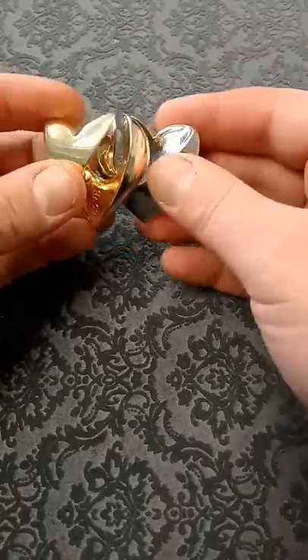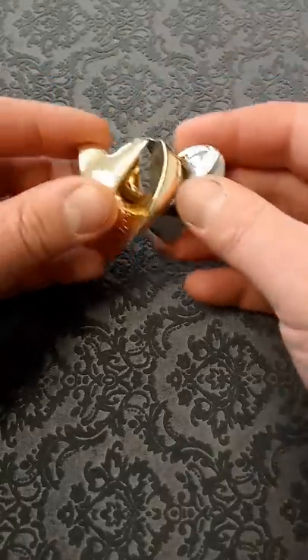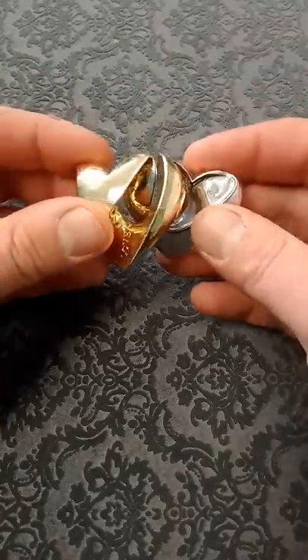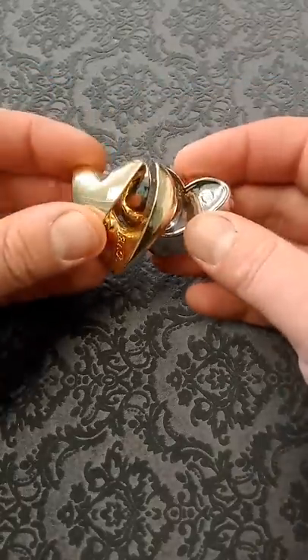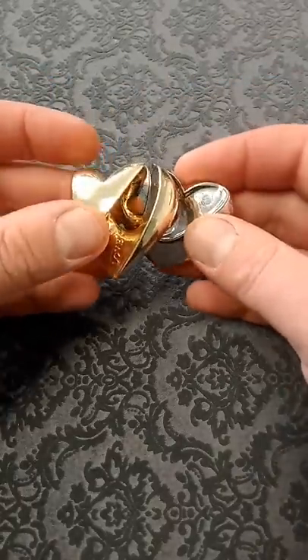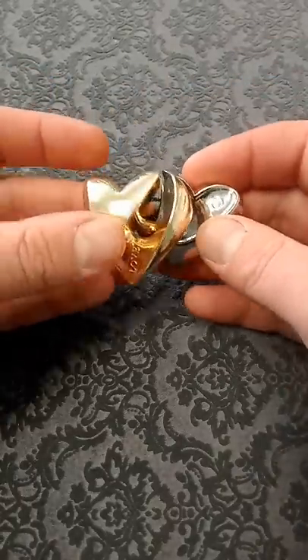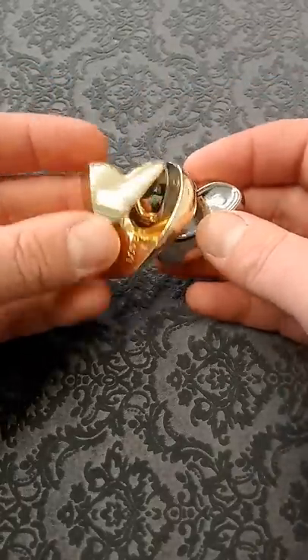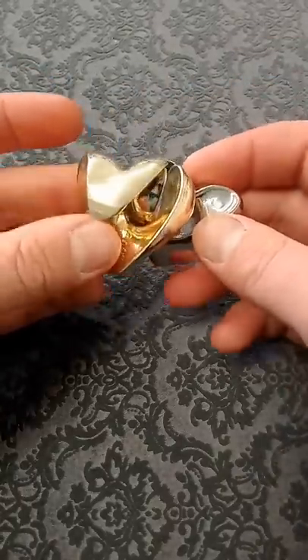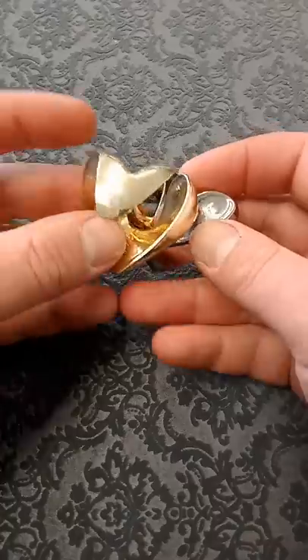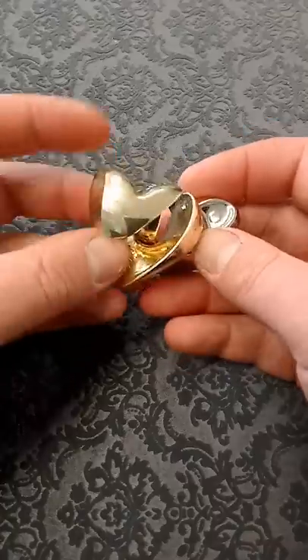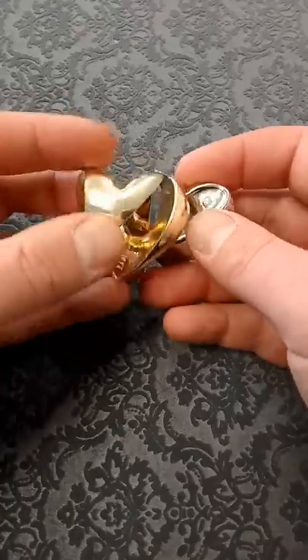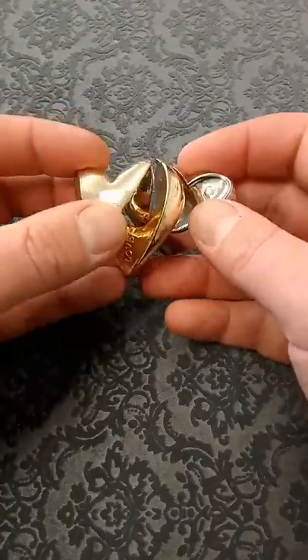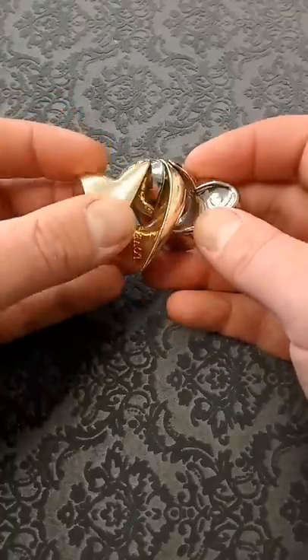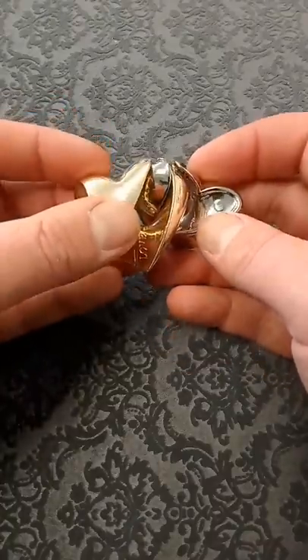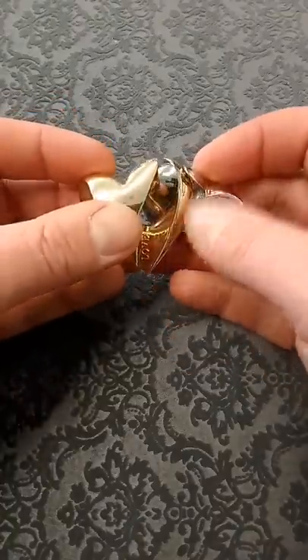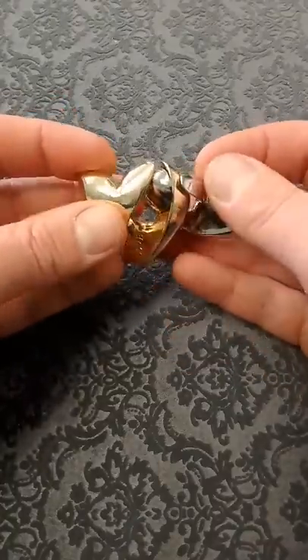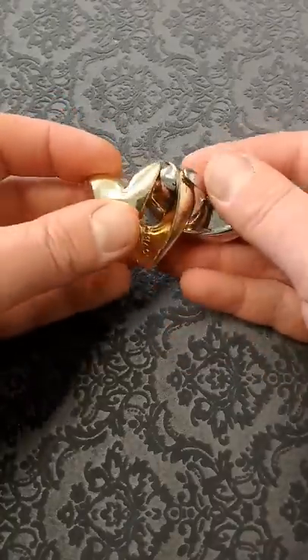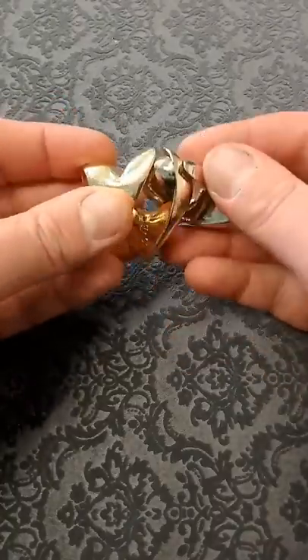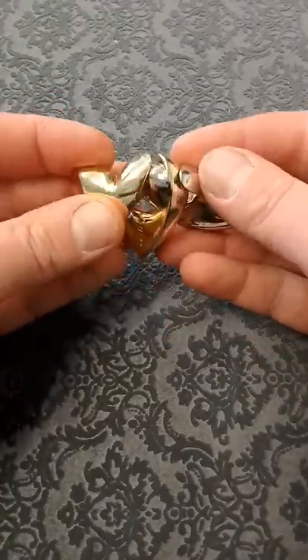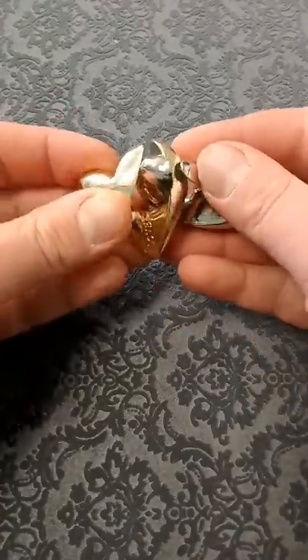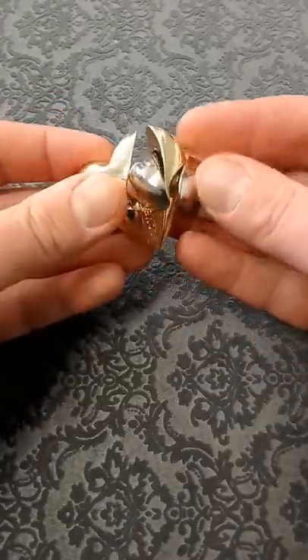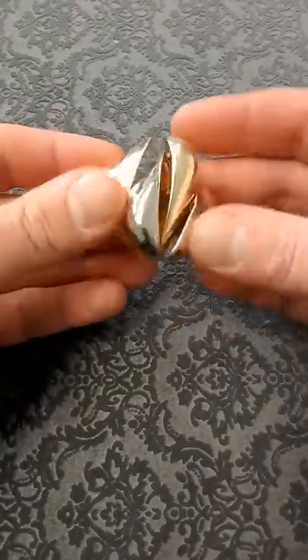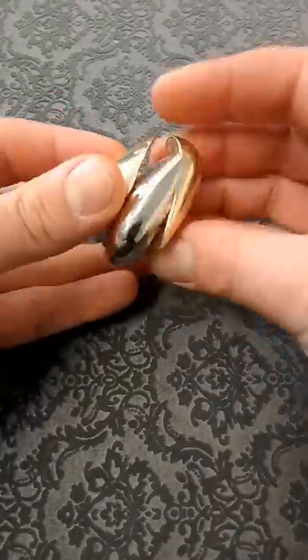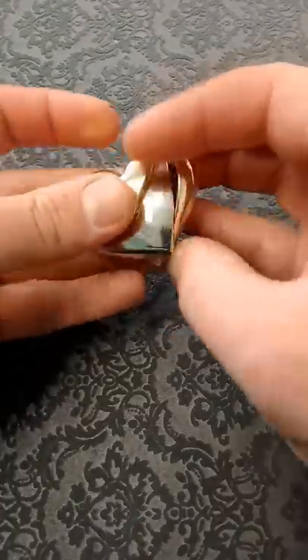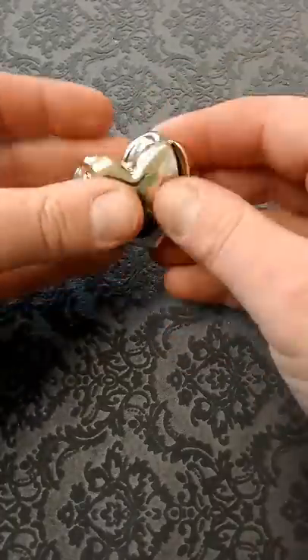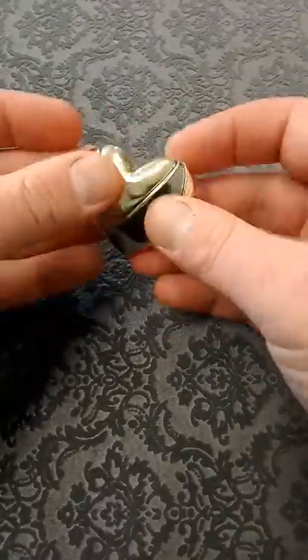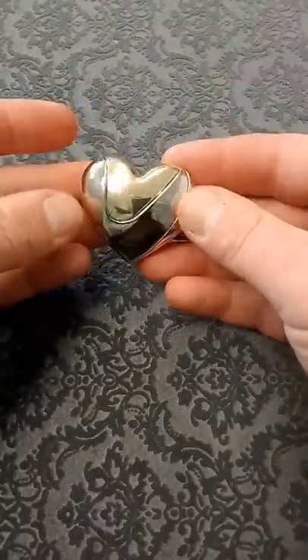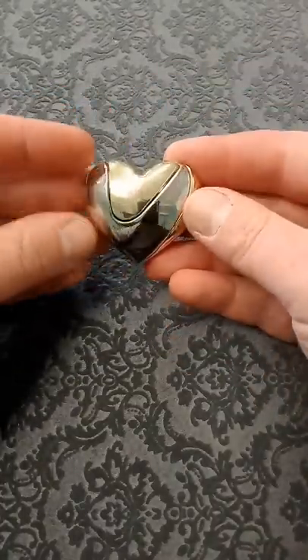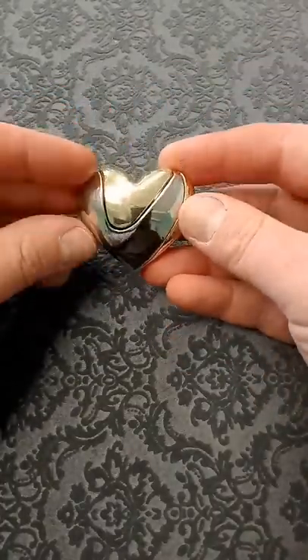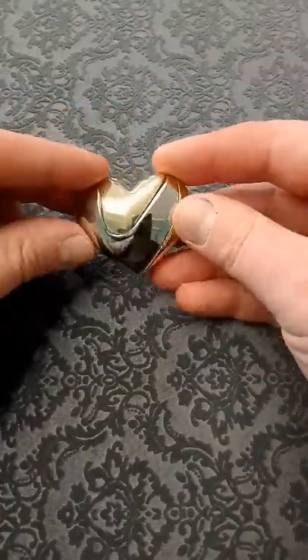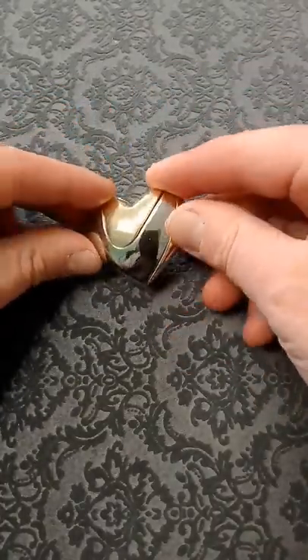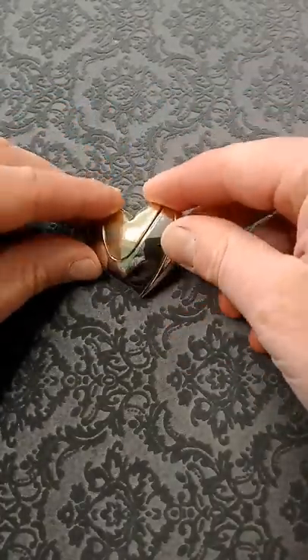What we need to do is position the pieces in the right way, then with one smooth movement they fit together like that.